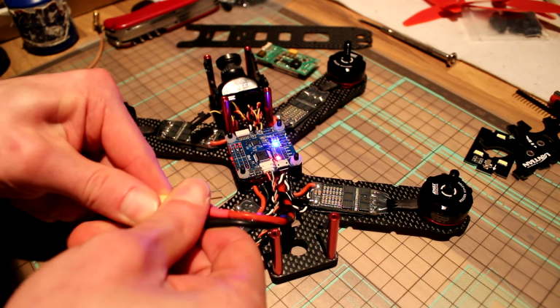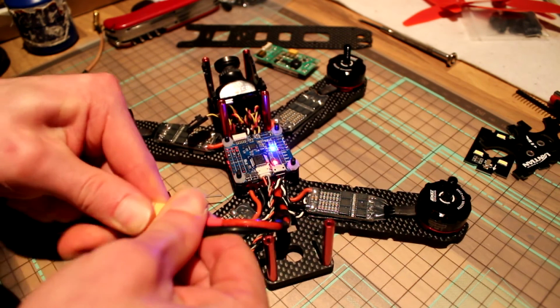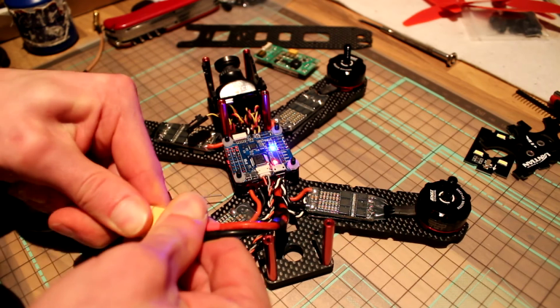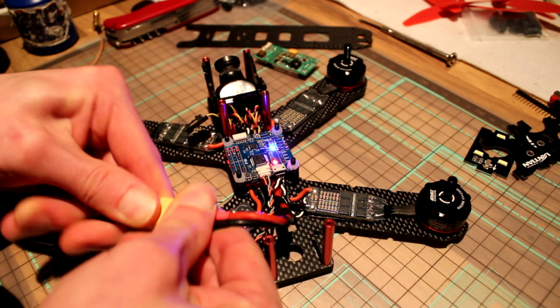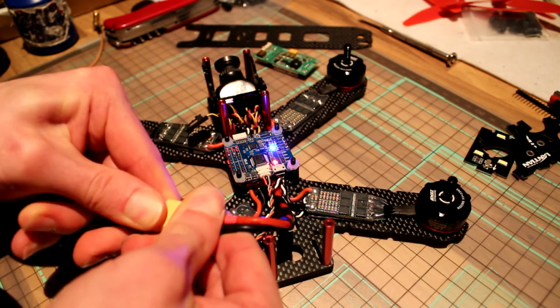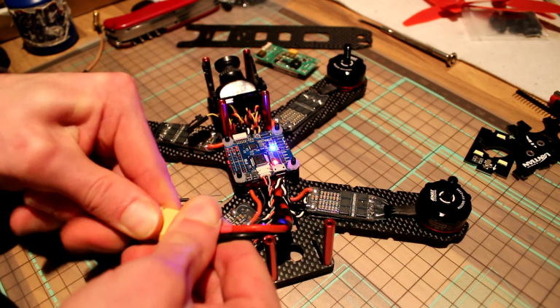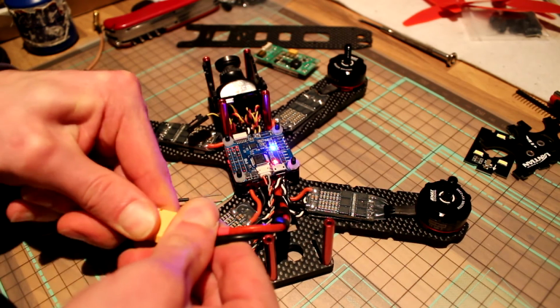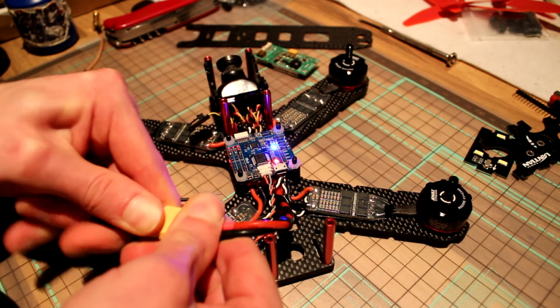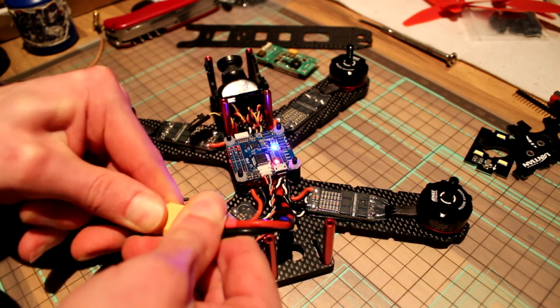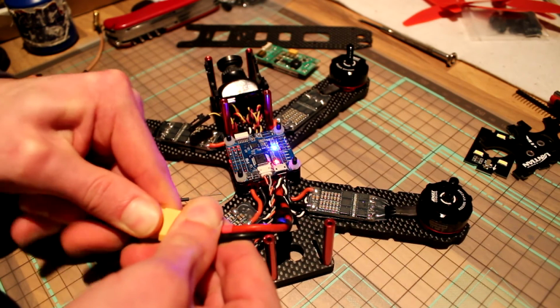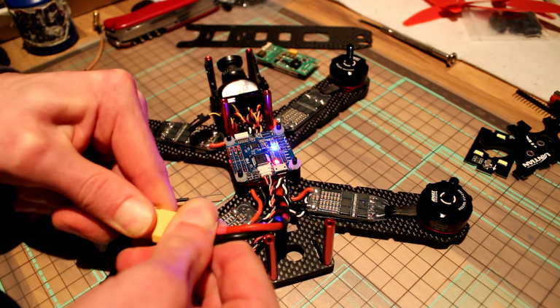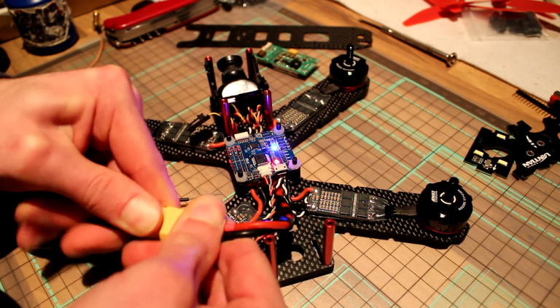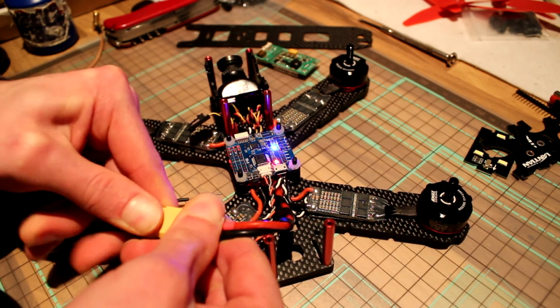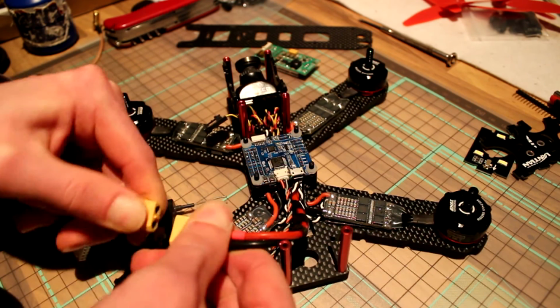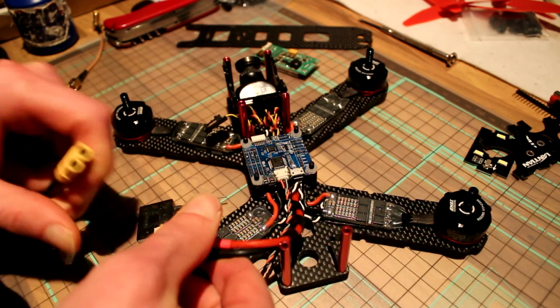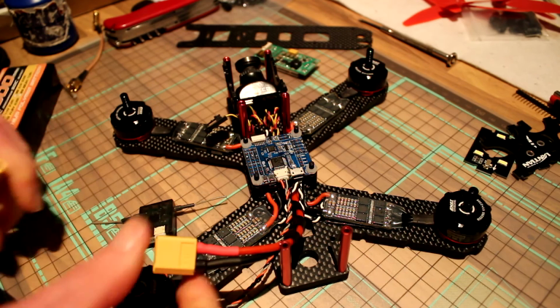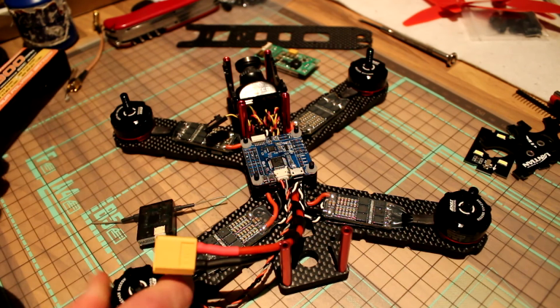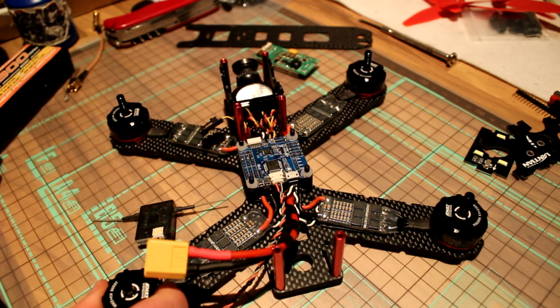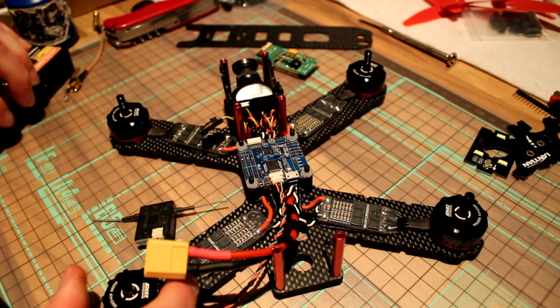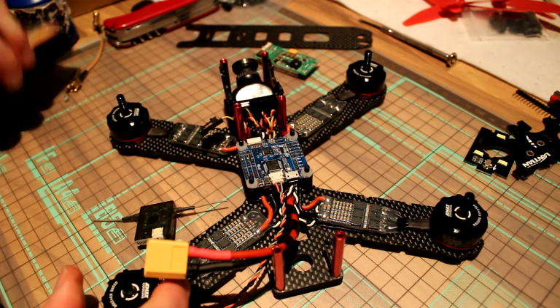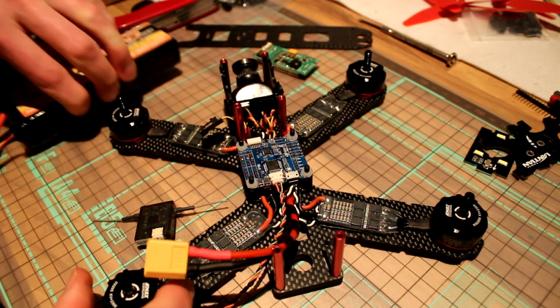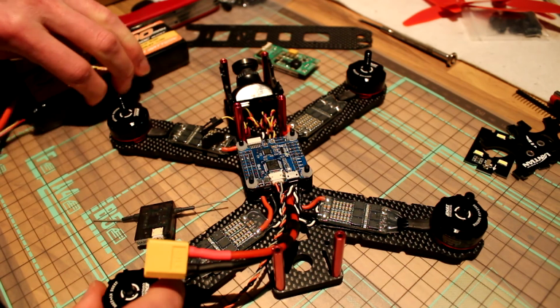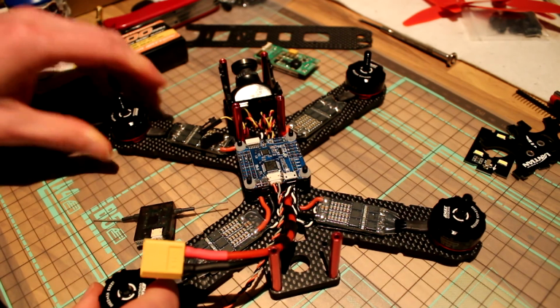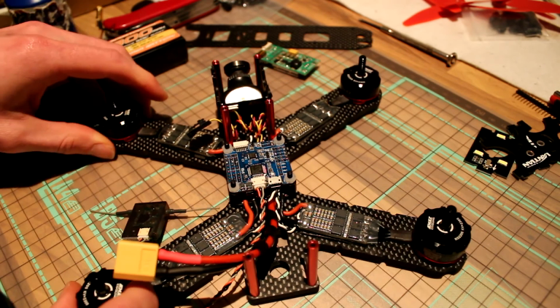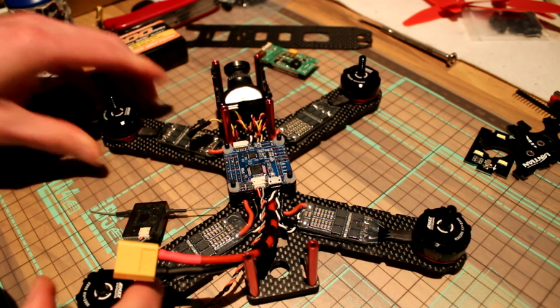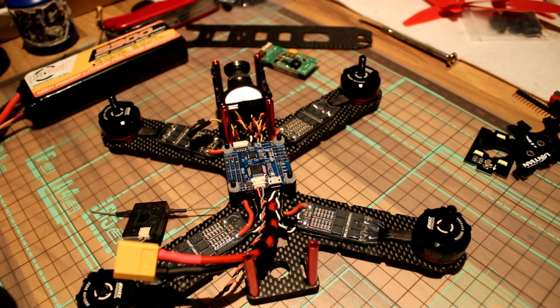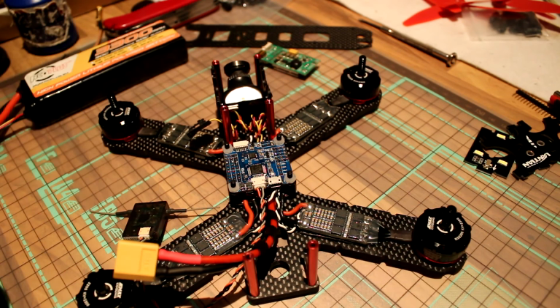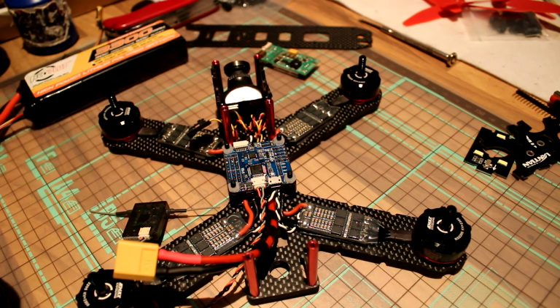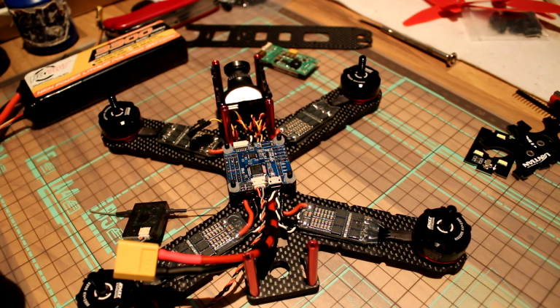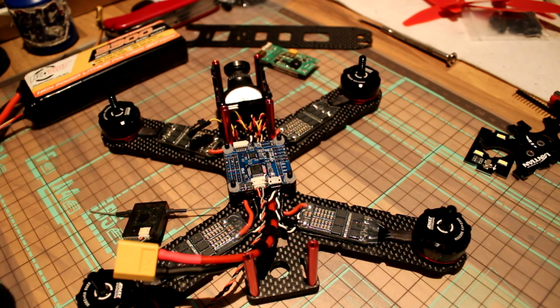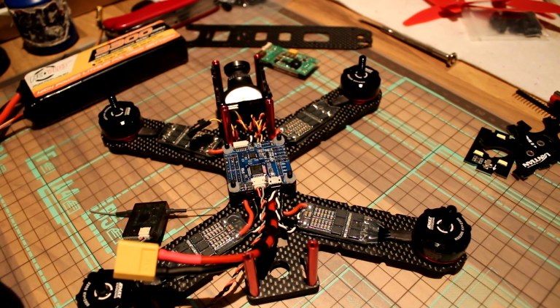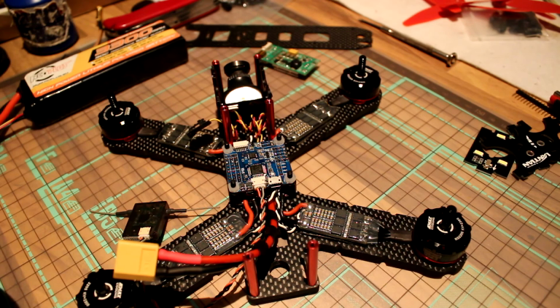That's it for now guys. I'll talk to you in part 3 of the build video. See you guys next time. Thanks for watching.